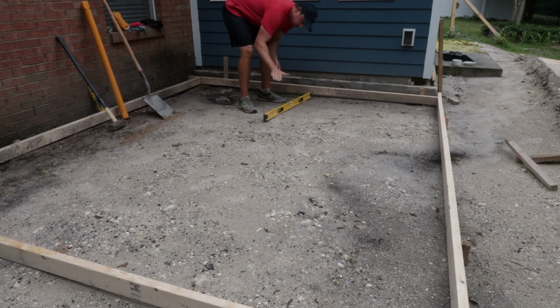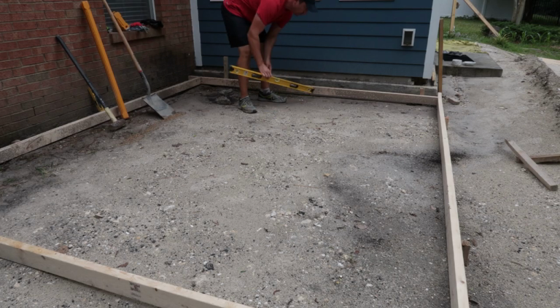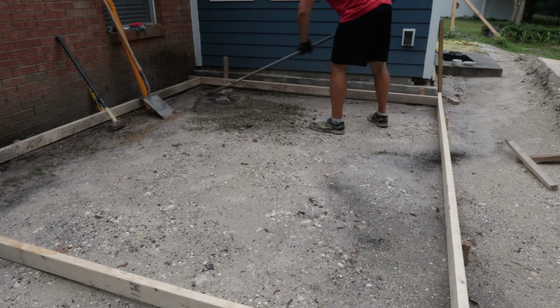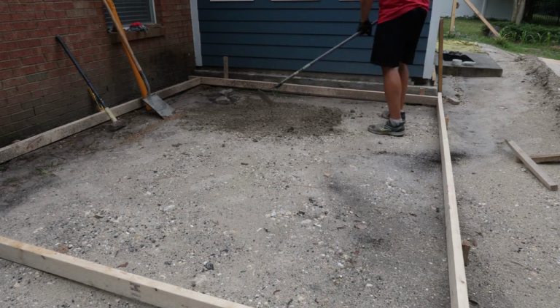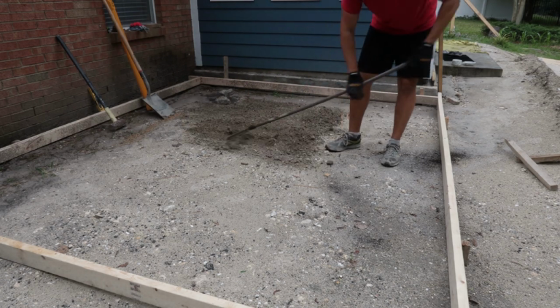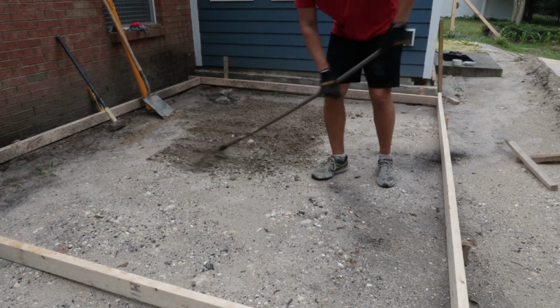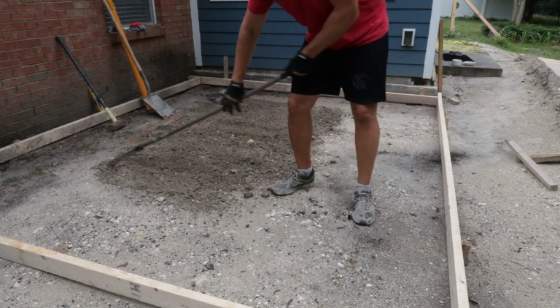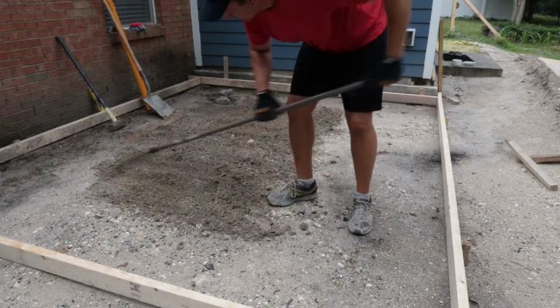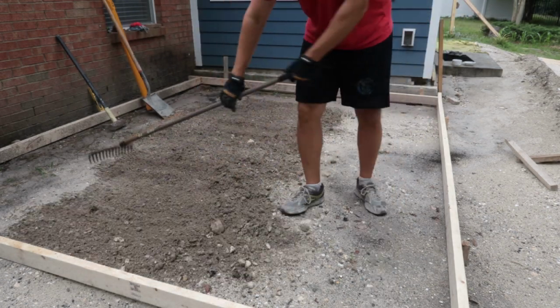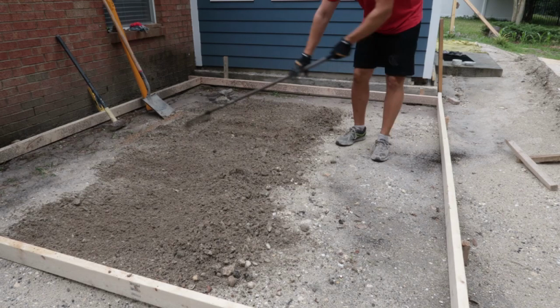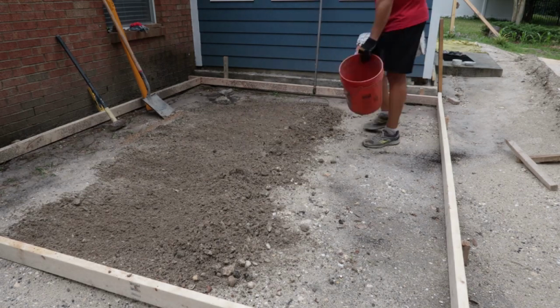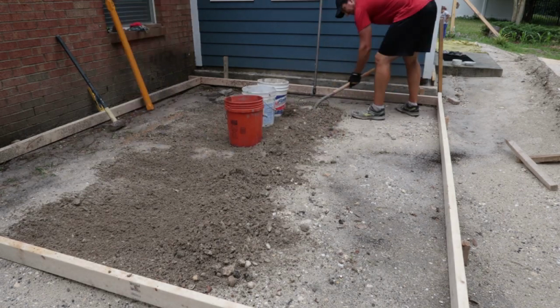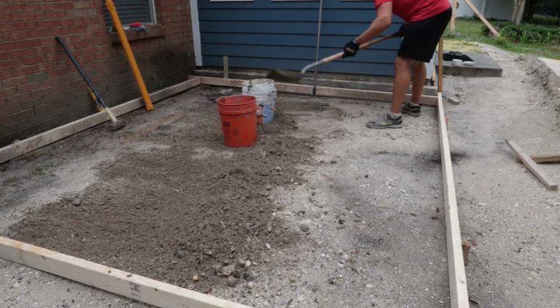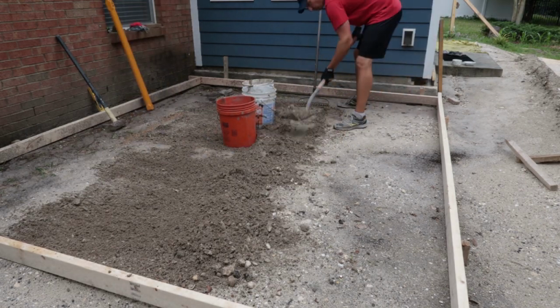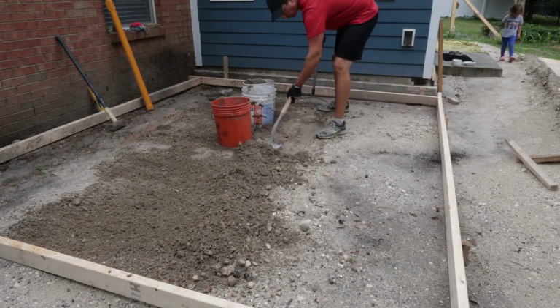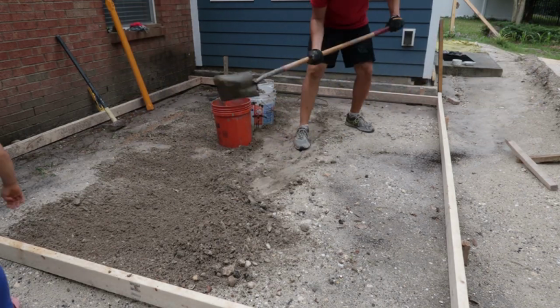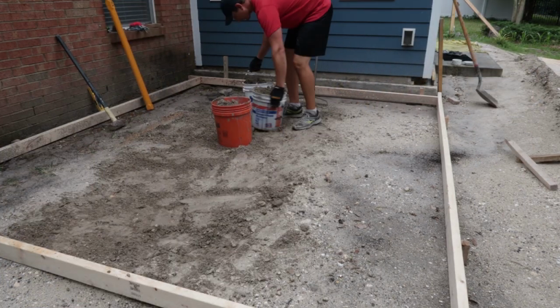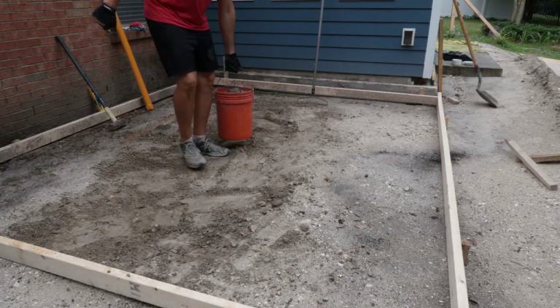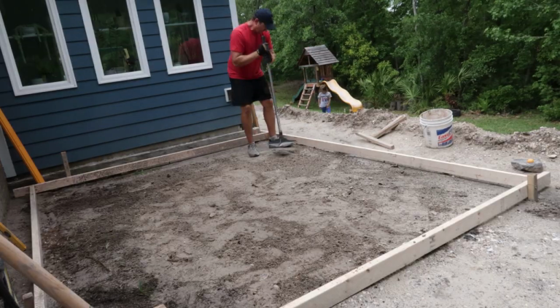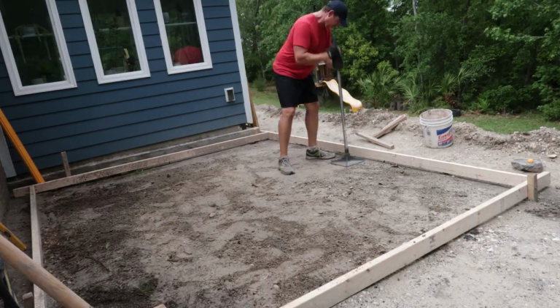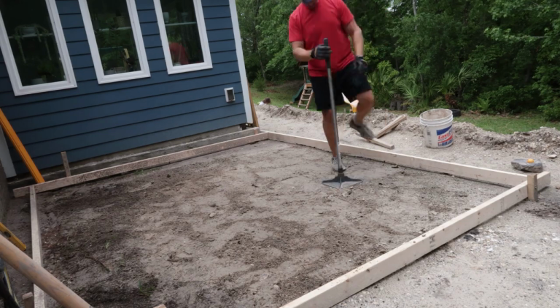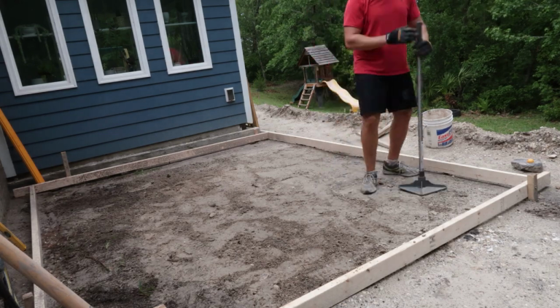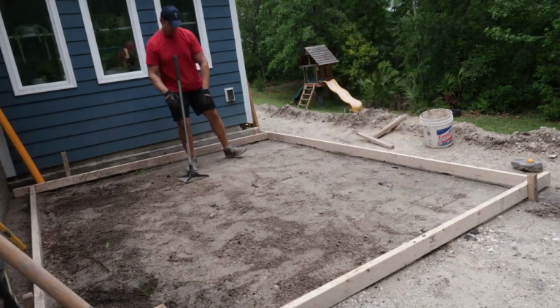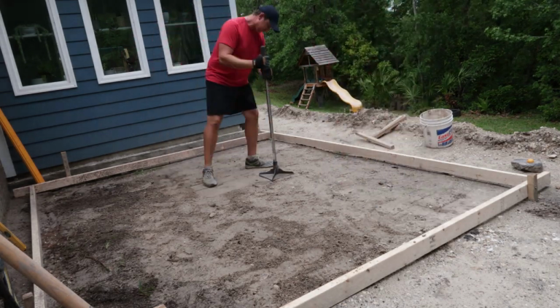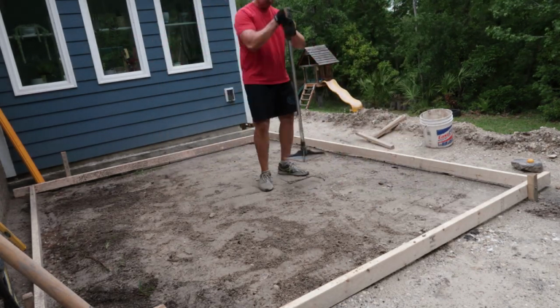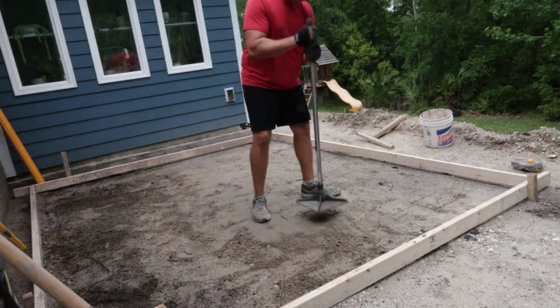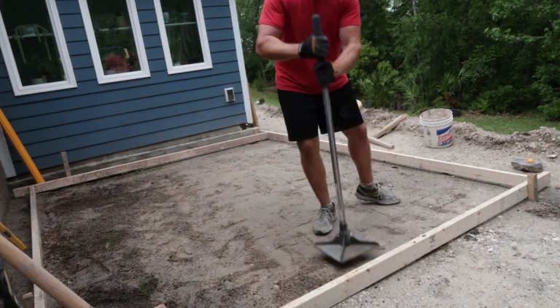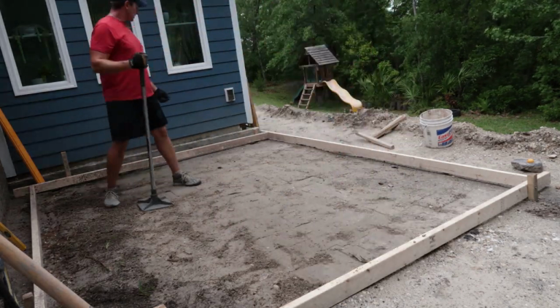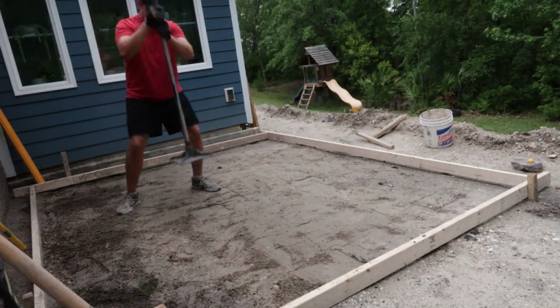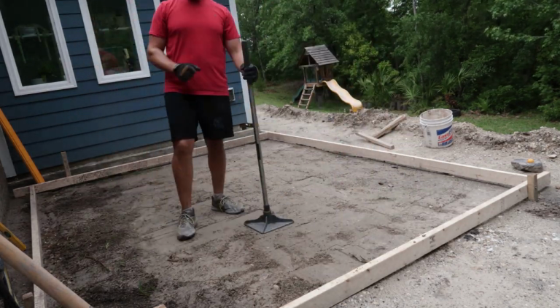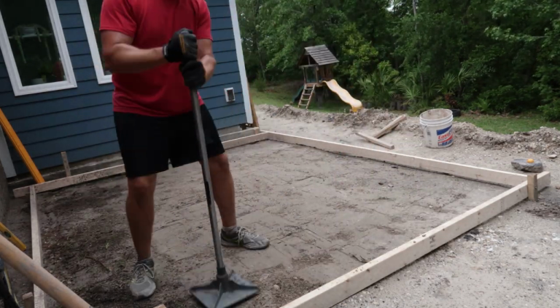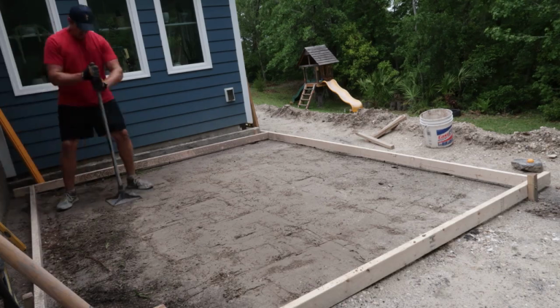It turned out I was actually a little high with my grade, so I had to come back in and remove some of the fill, raked it level, then took some buckets to remove everything. Then I had to tamp the whole thing again with the hand tamp, which is actually pretty exhausting.